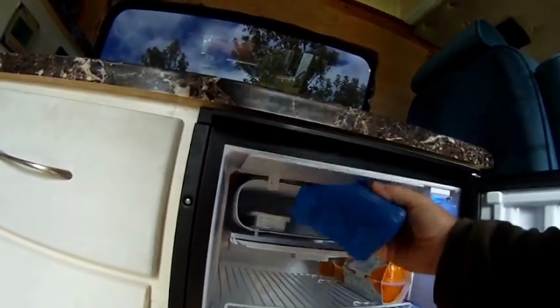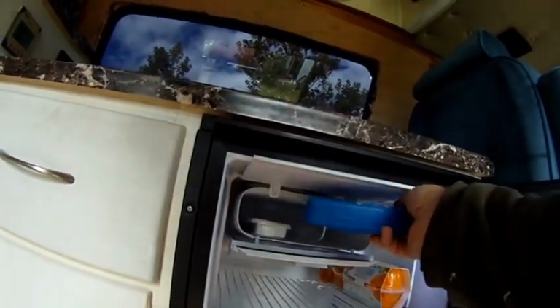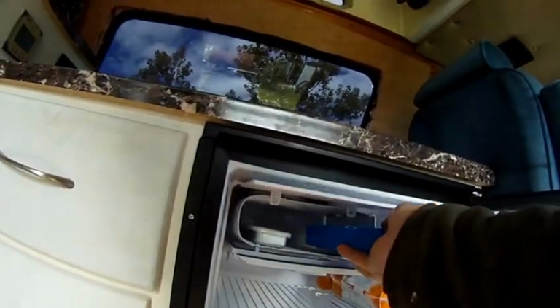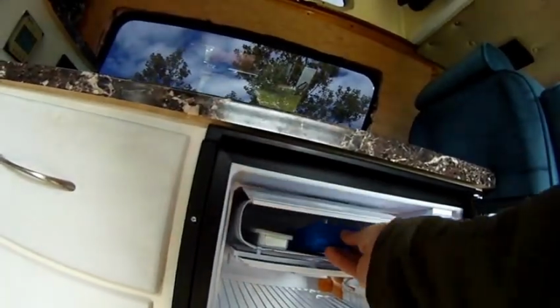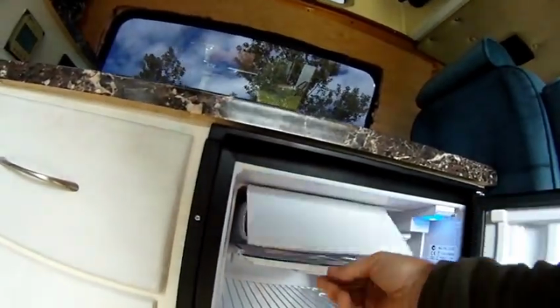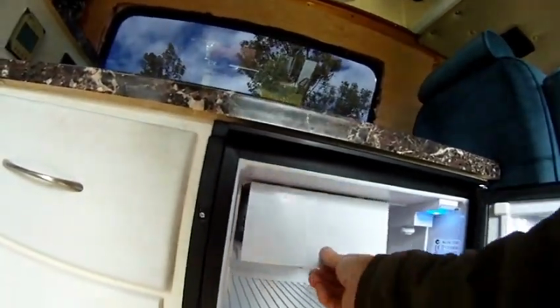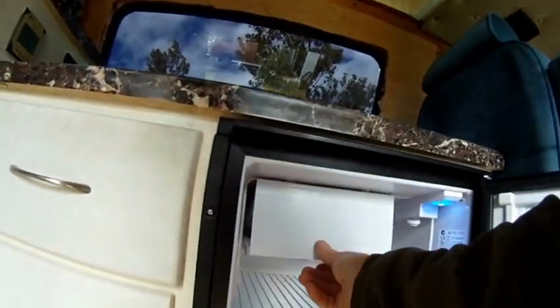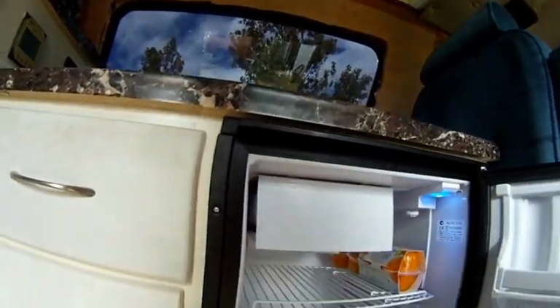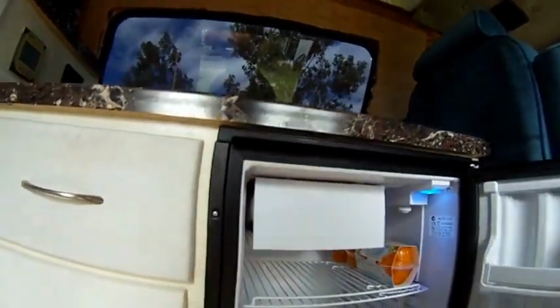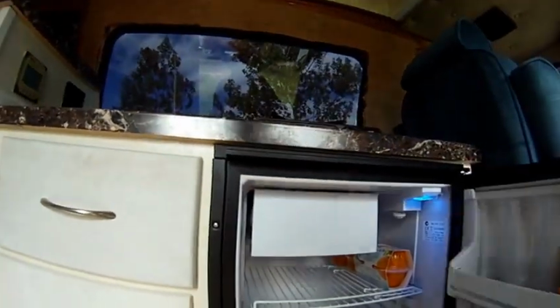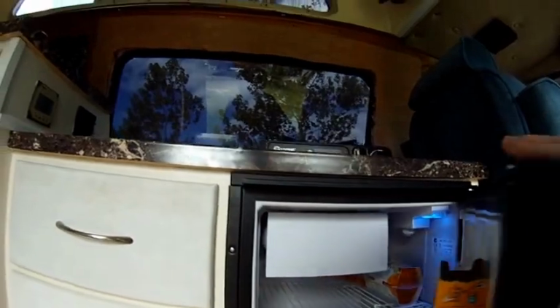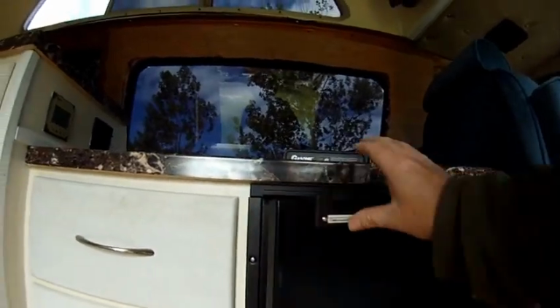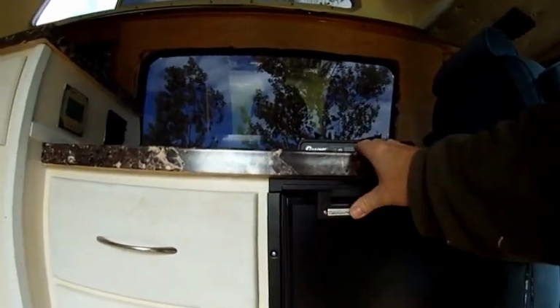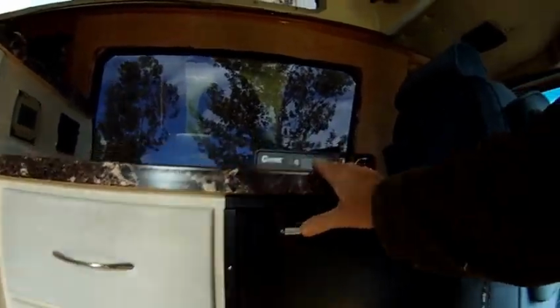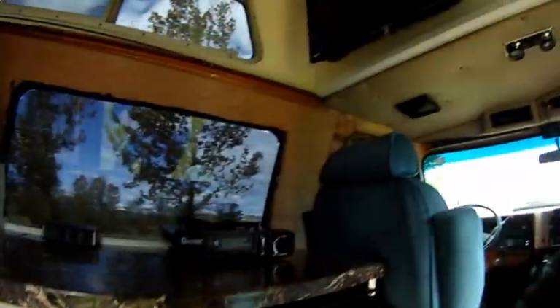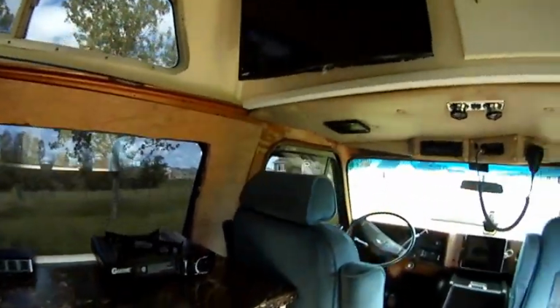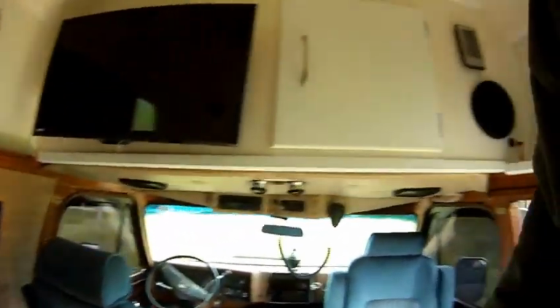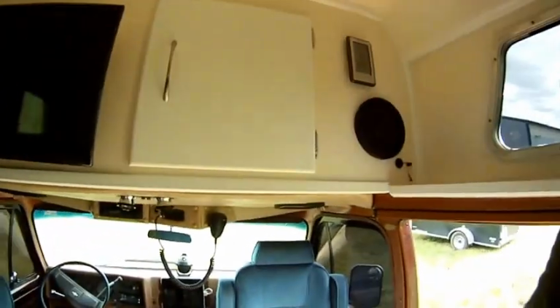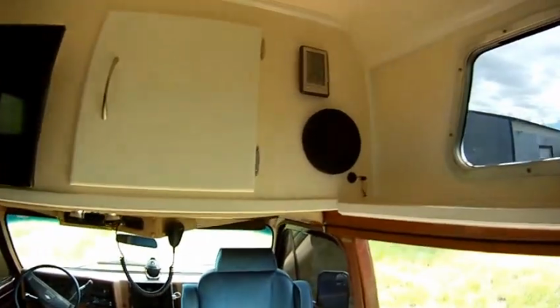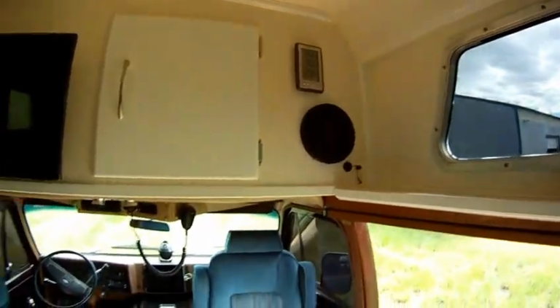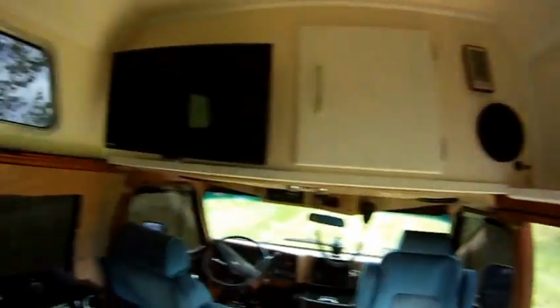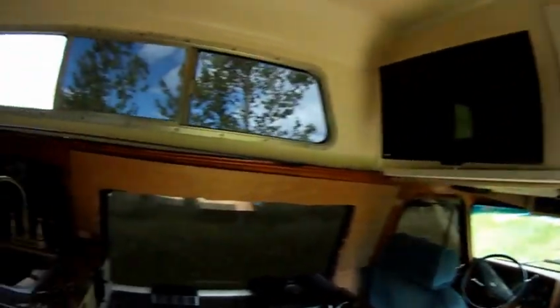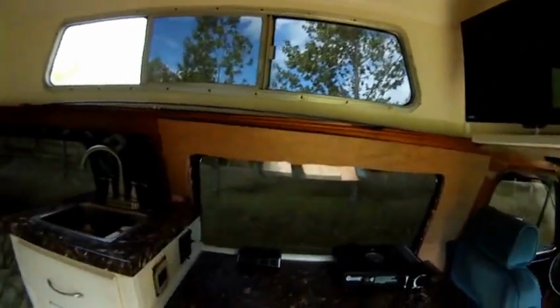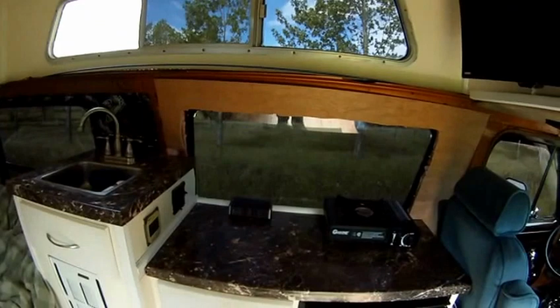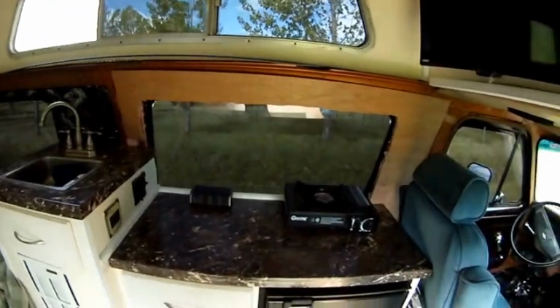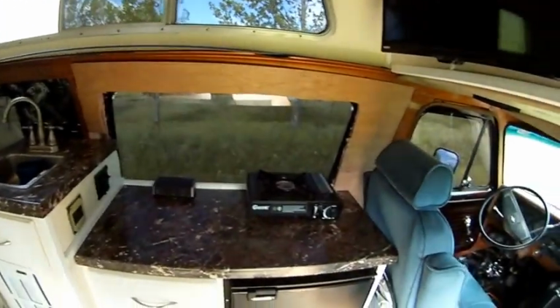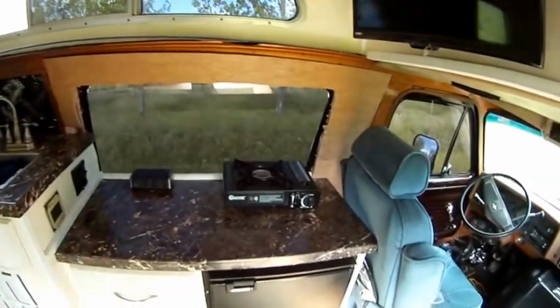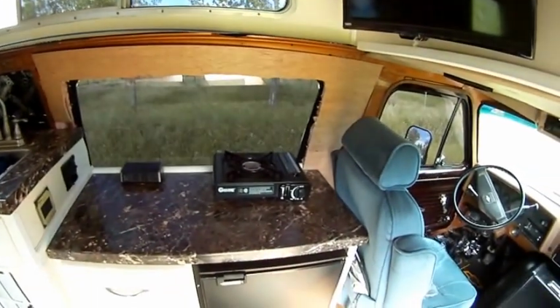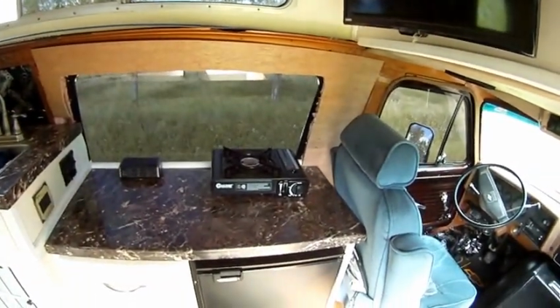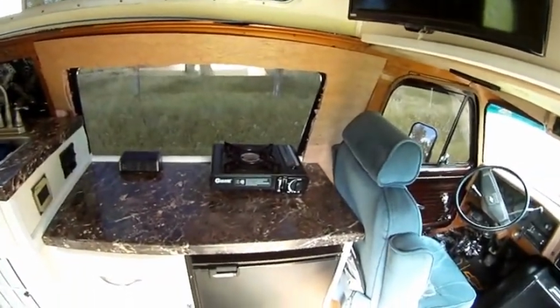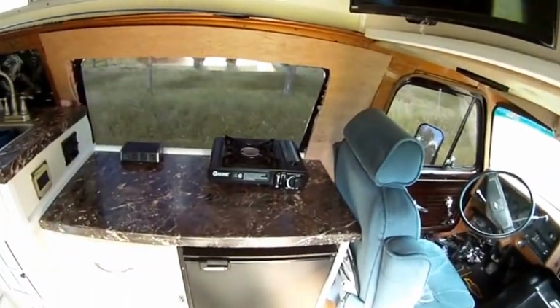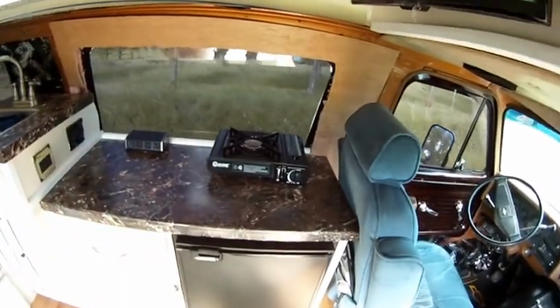Freezer blocks are frozen — so it works. Success! And there's where the gas cooktop will go for now.